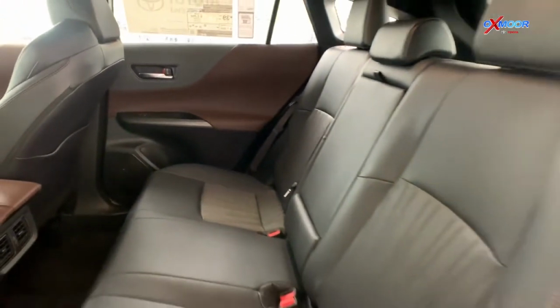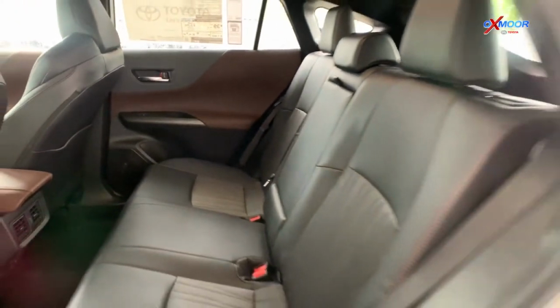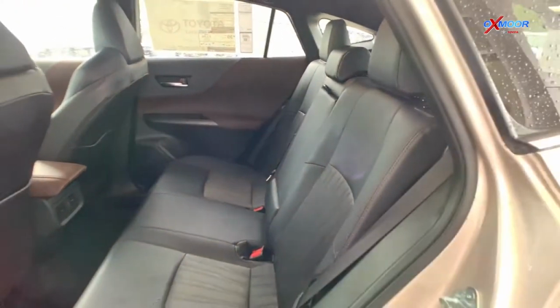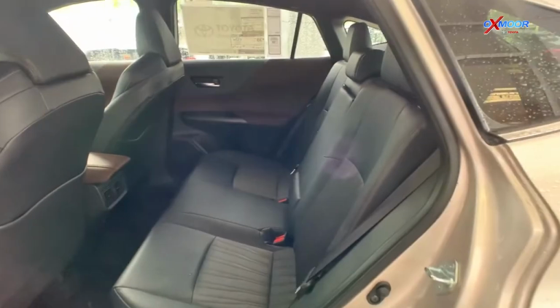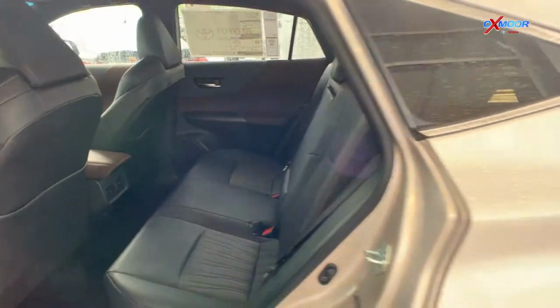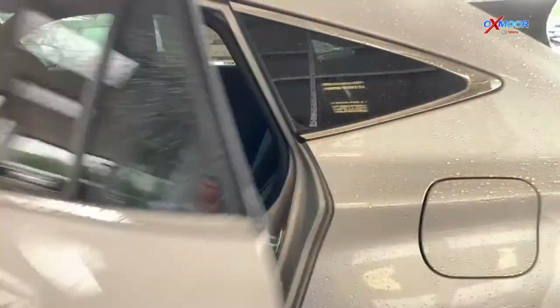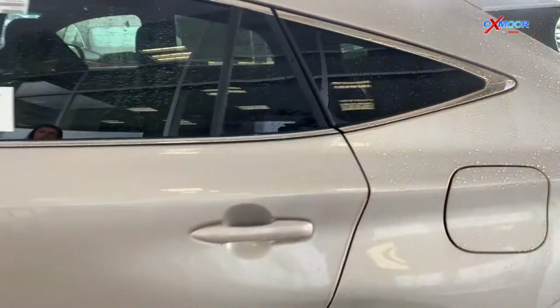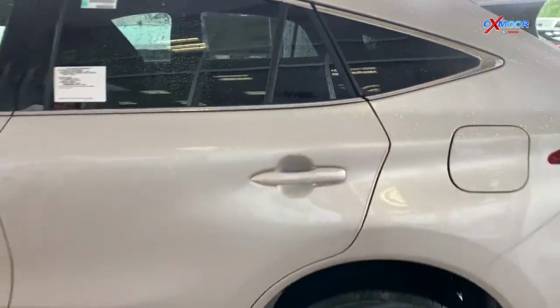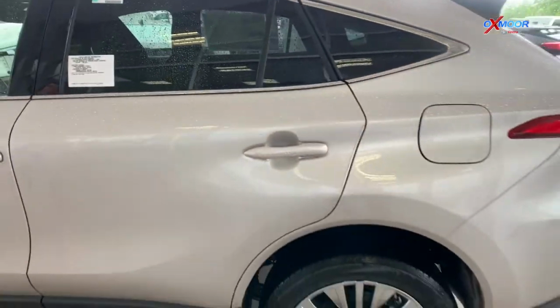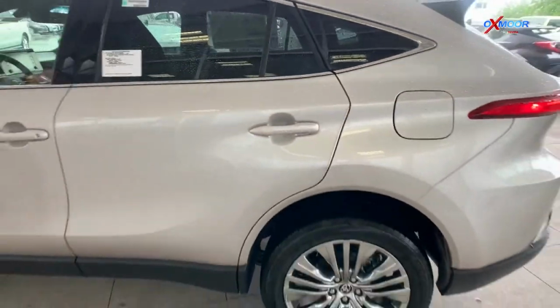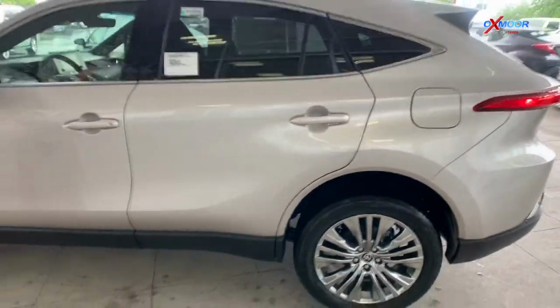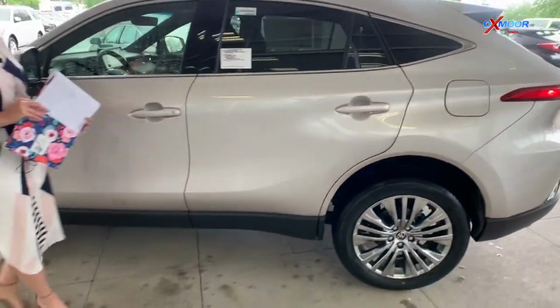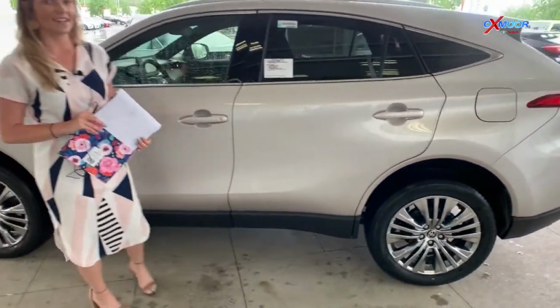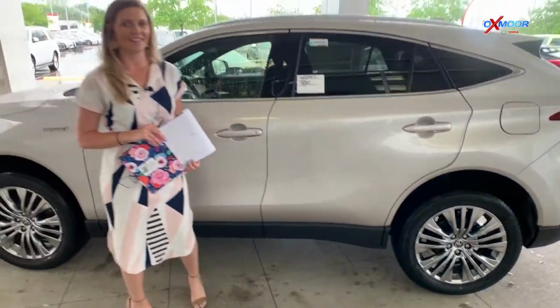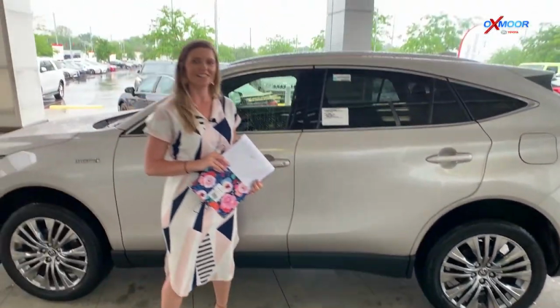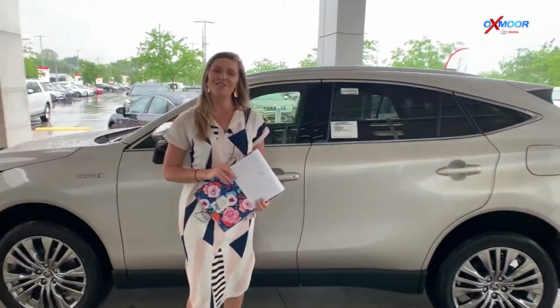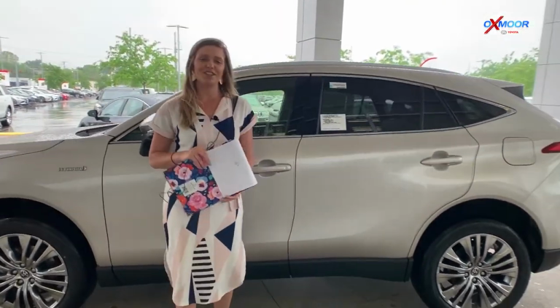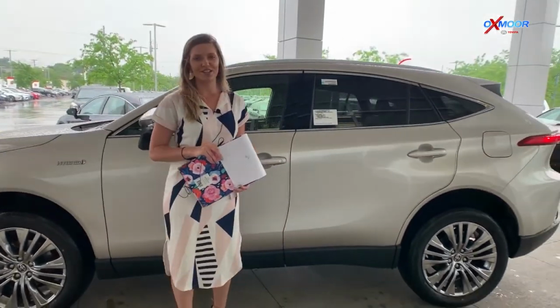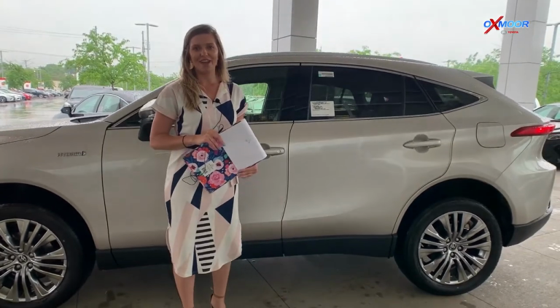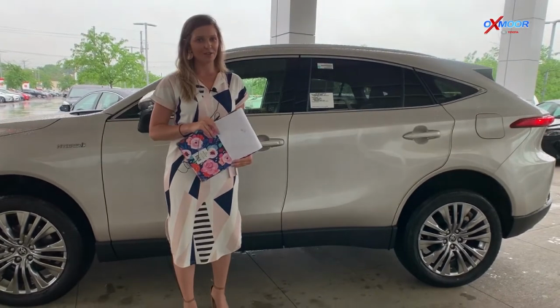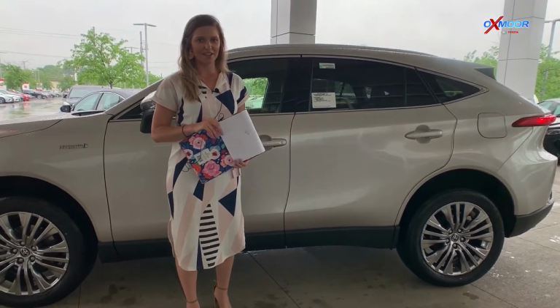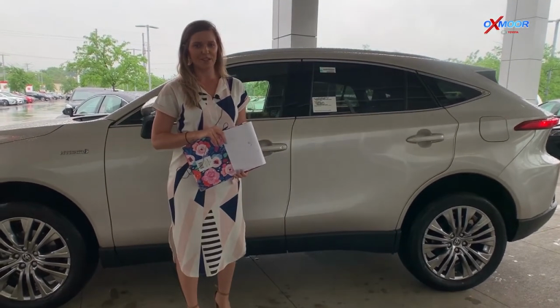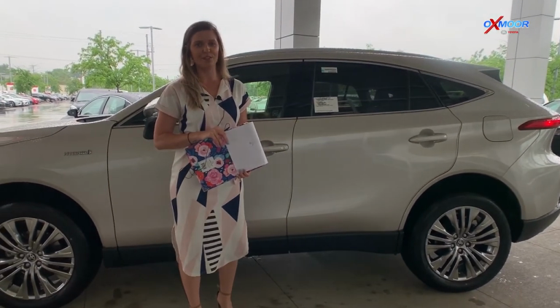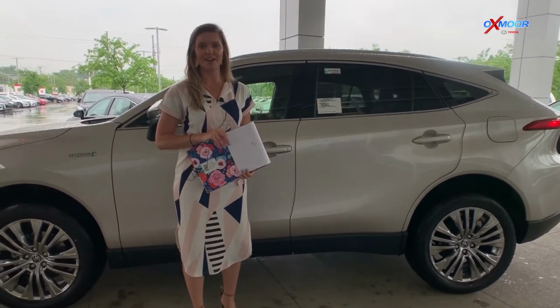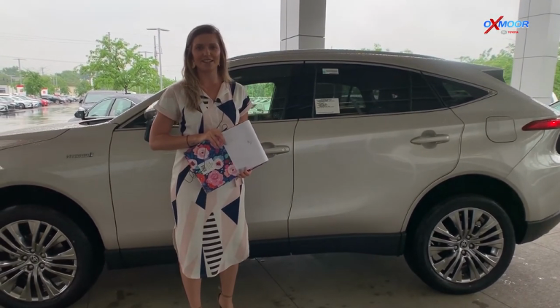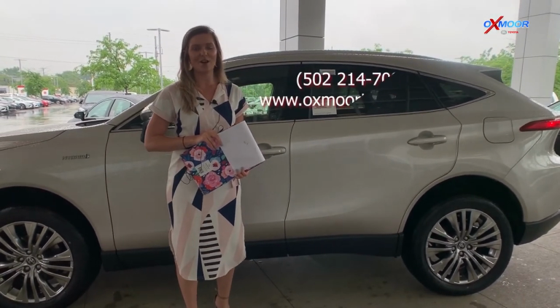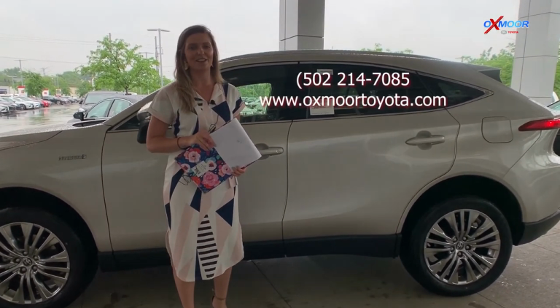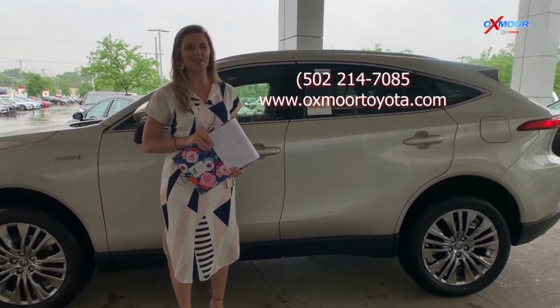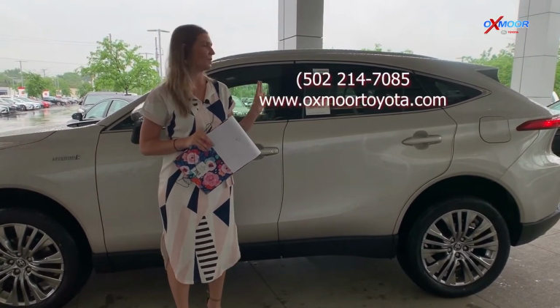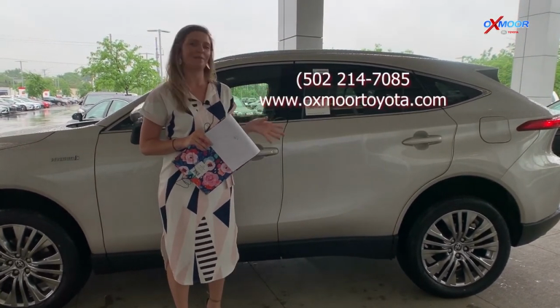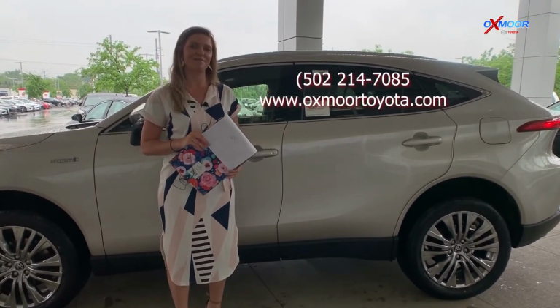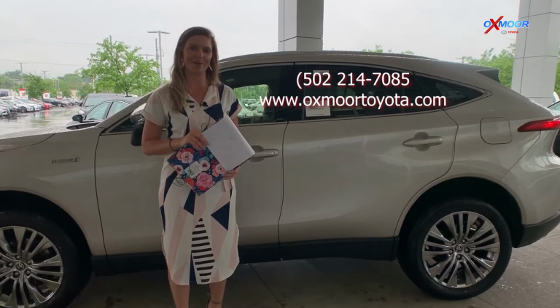And that is going to be our quick walk-around of the 2021 Toyota Venza XLE. If you guys are interested or have any questions on this vehicle, feel free to contact us. All of that information will be right up here. Thanks so much.